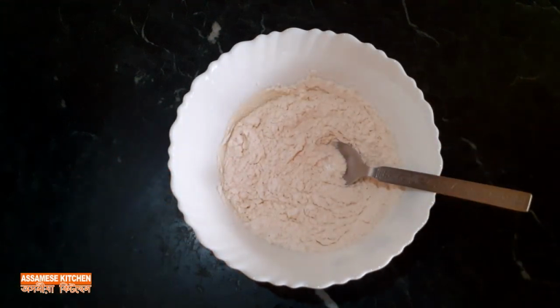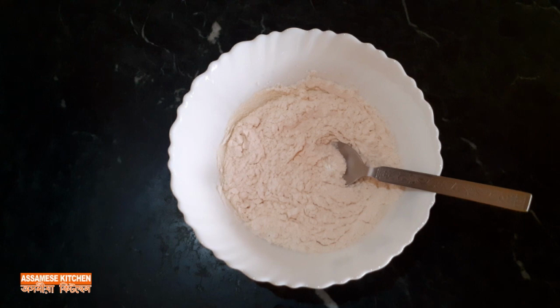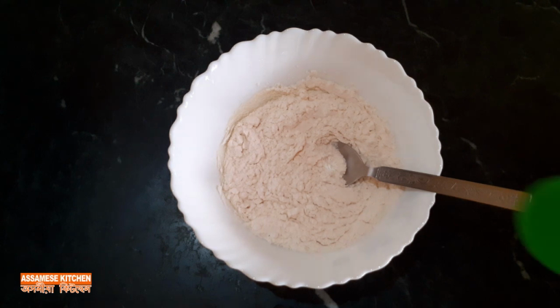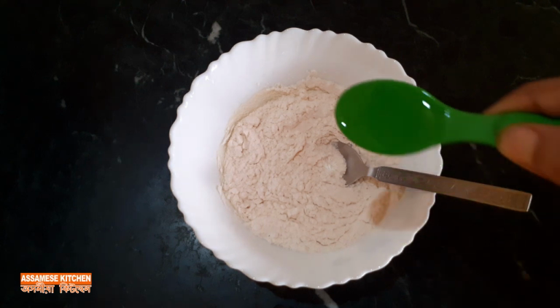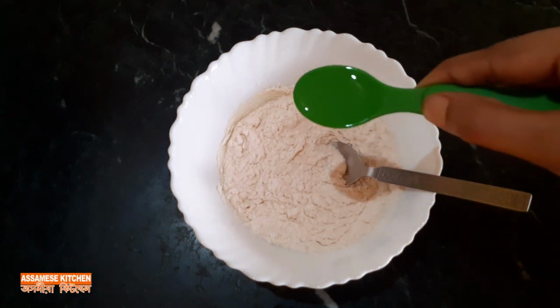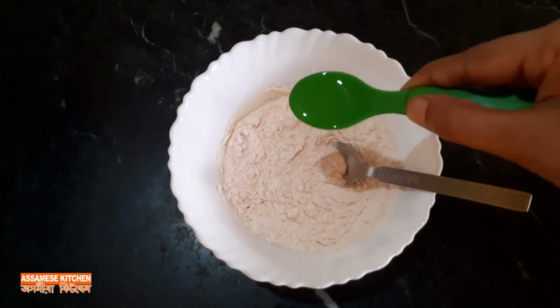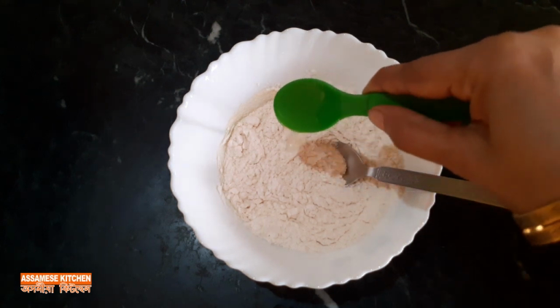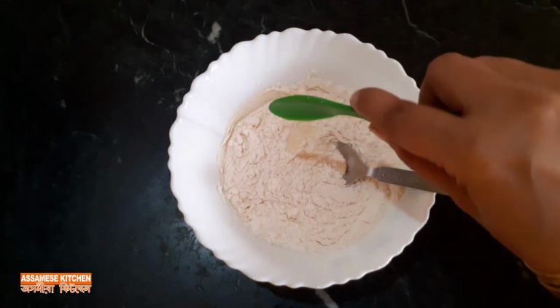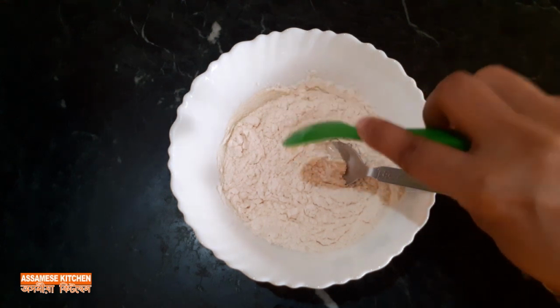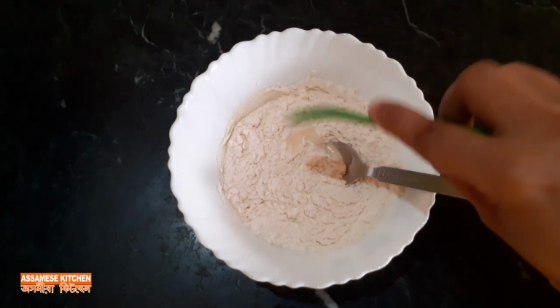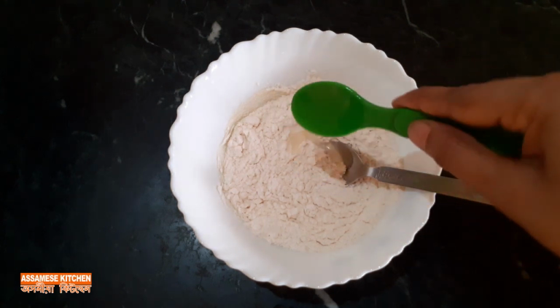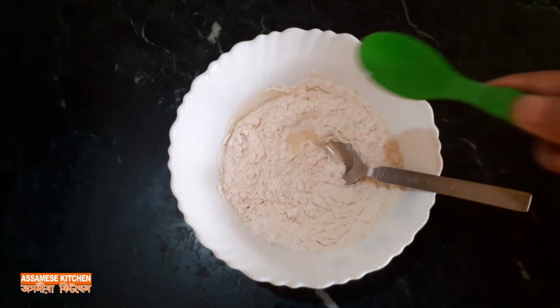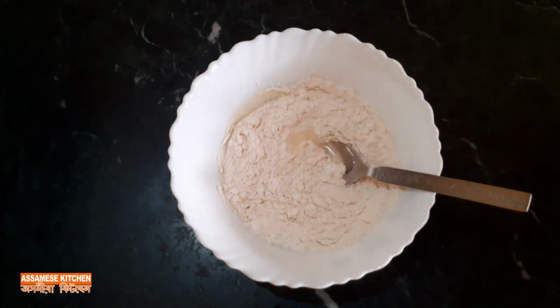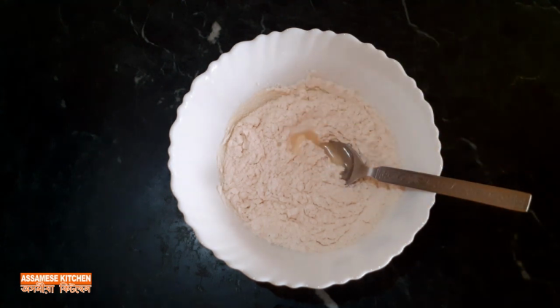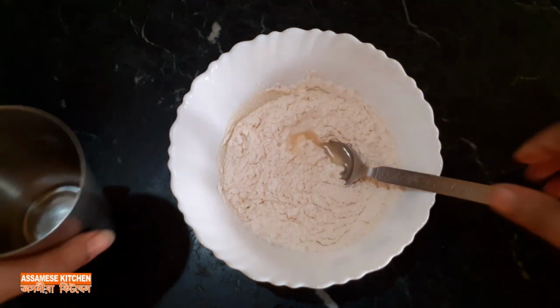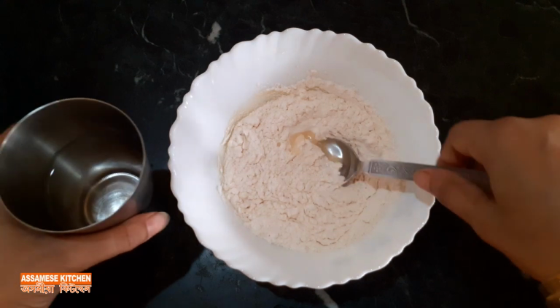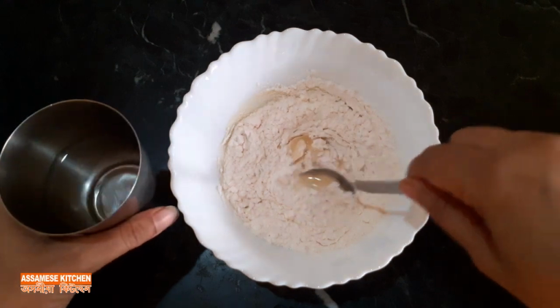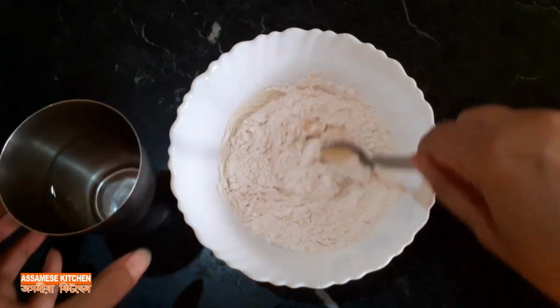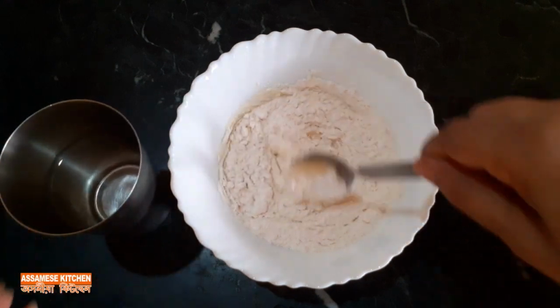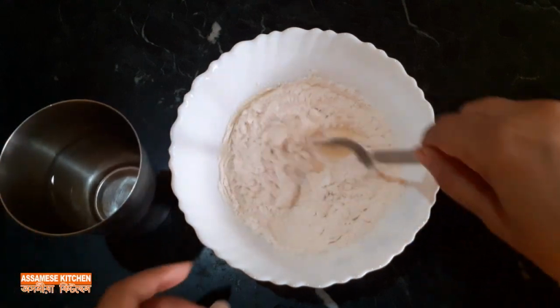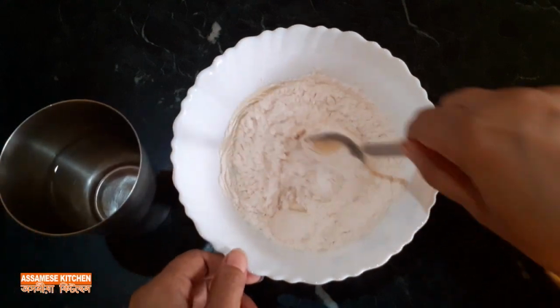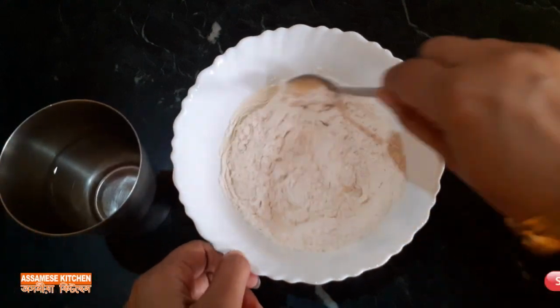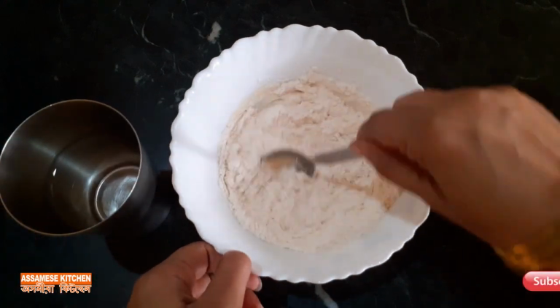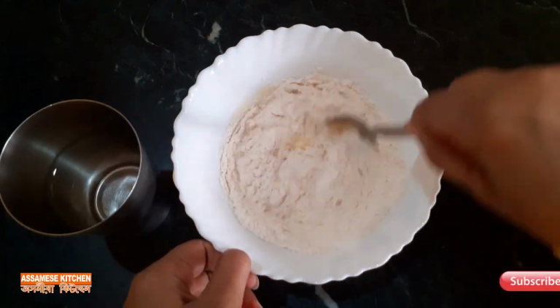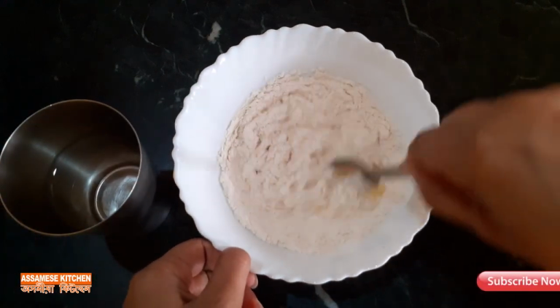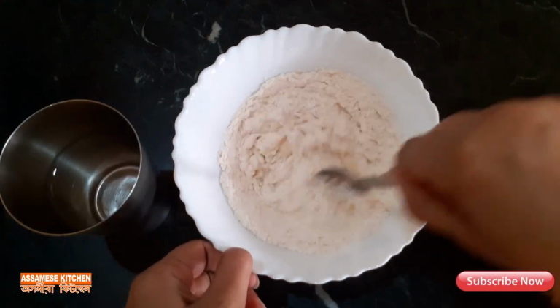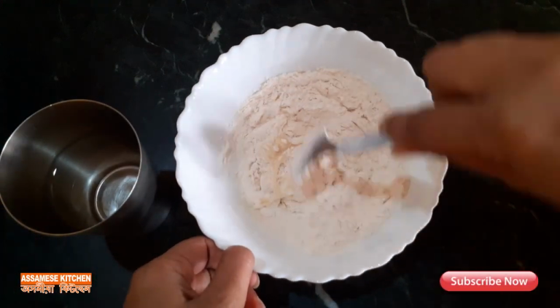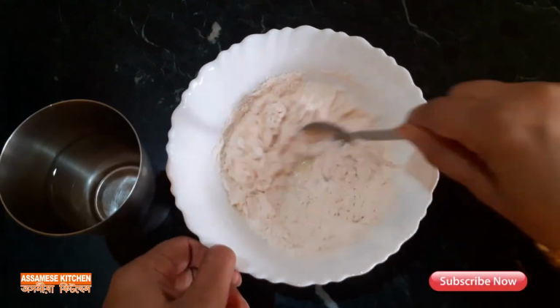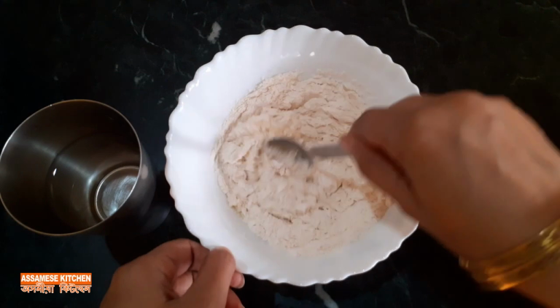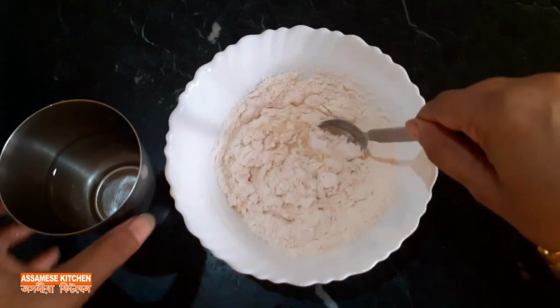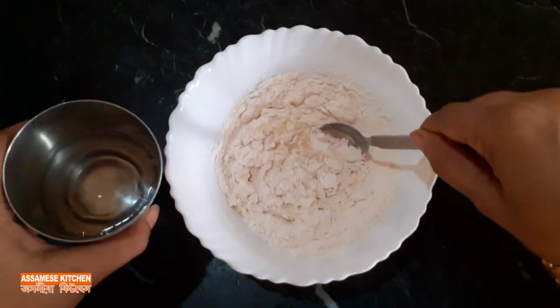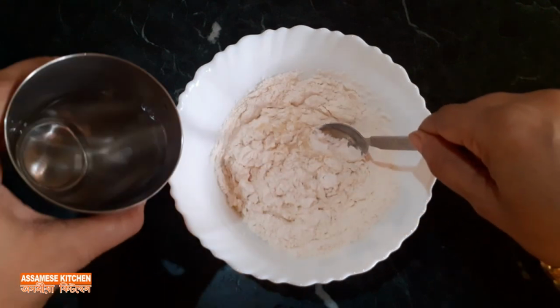Next, I'll mix it for a couple of minutes. Mix it up. And get pretty much more of the mixture.